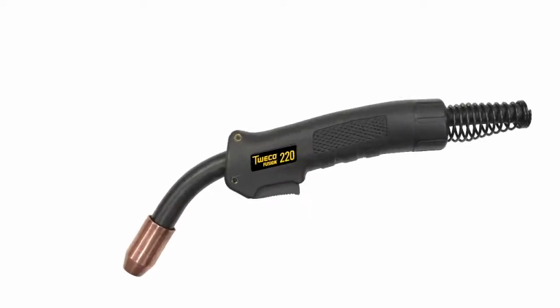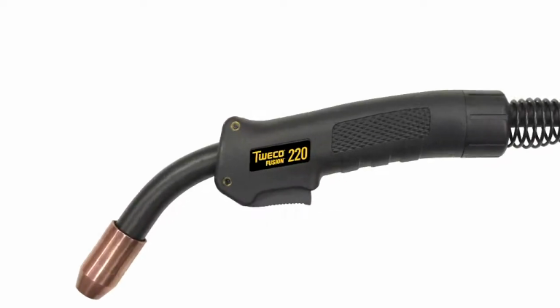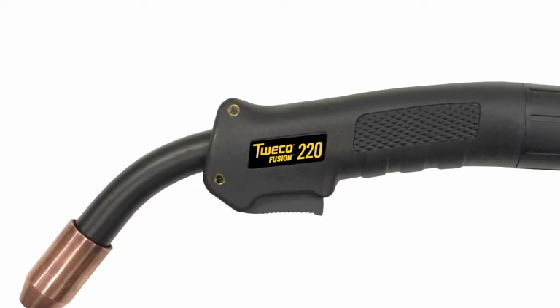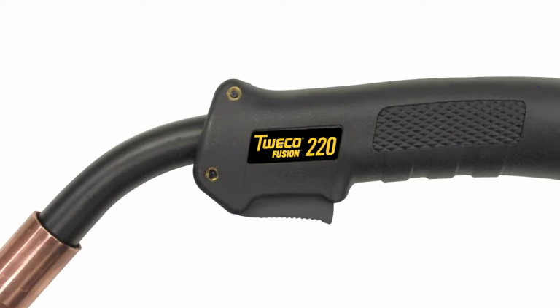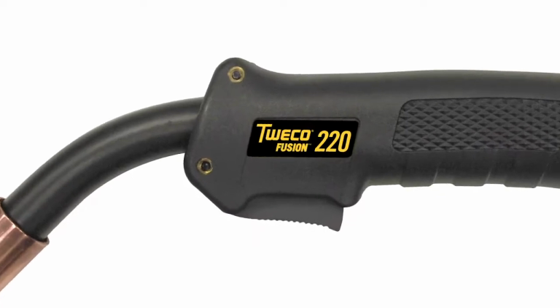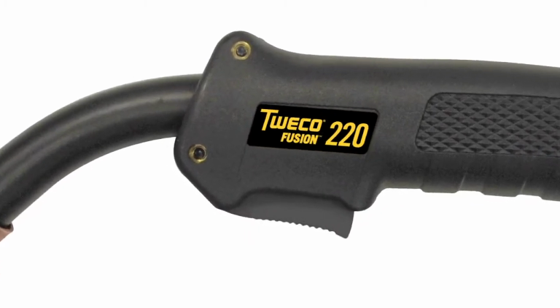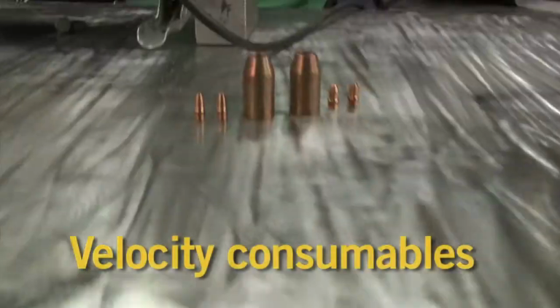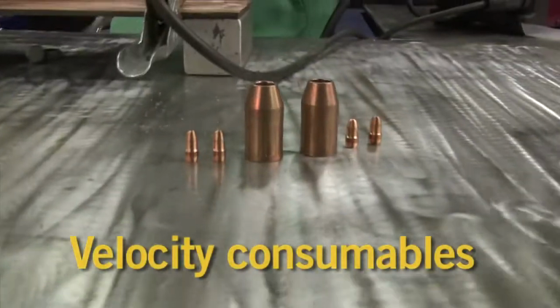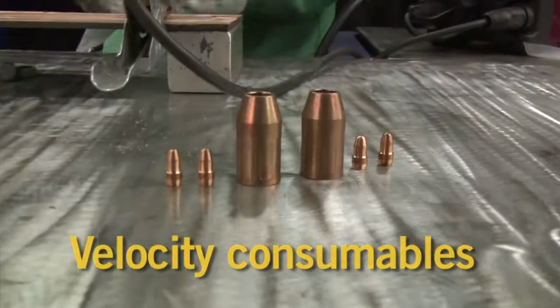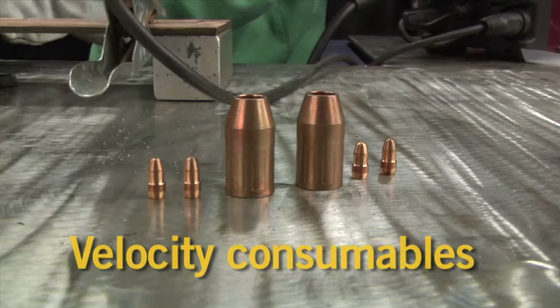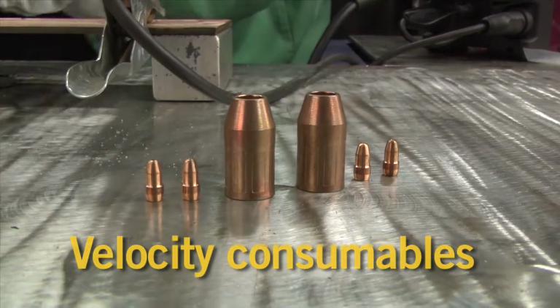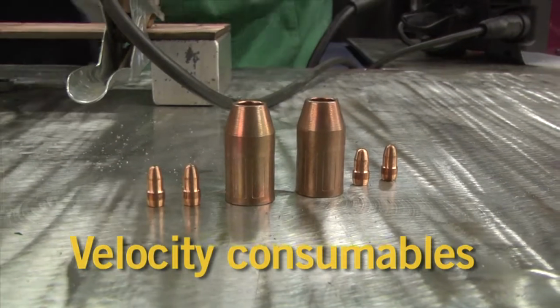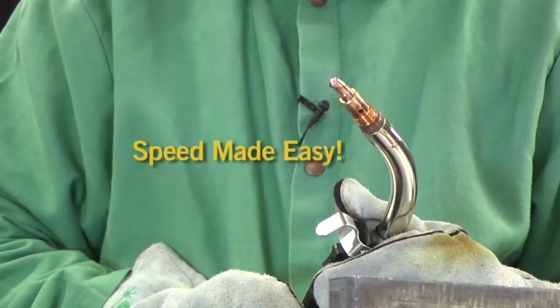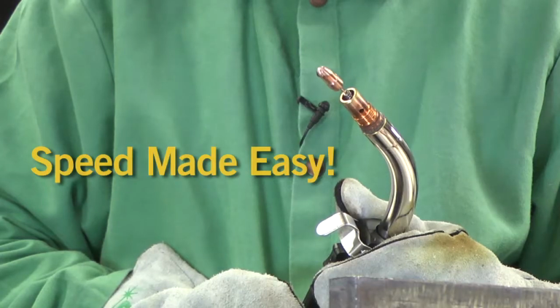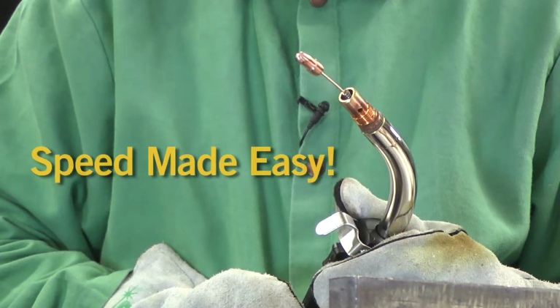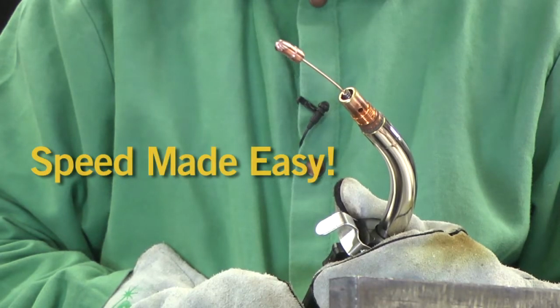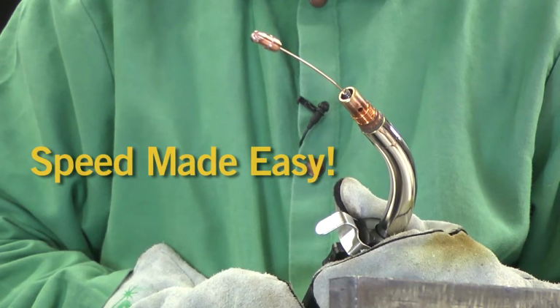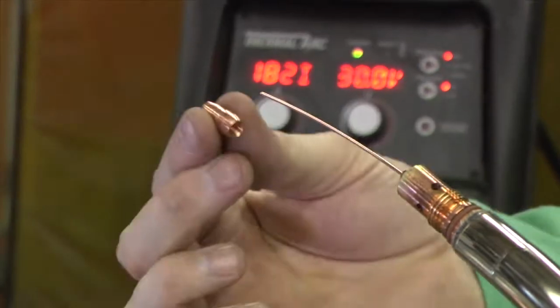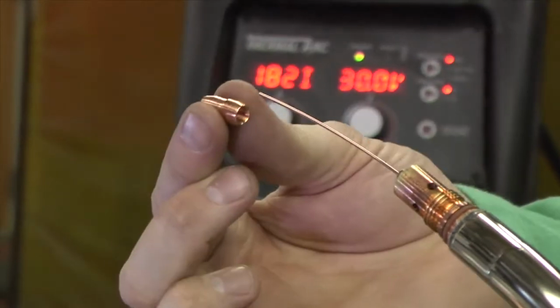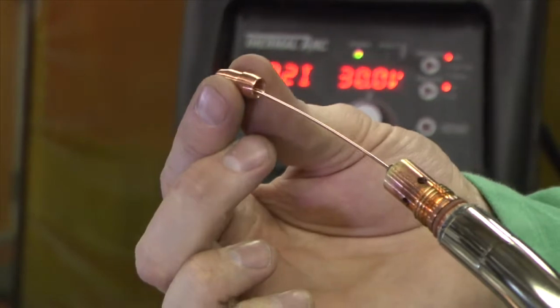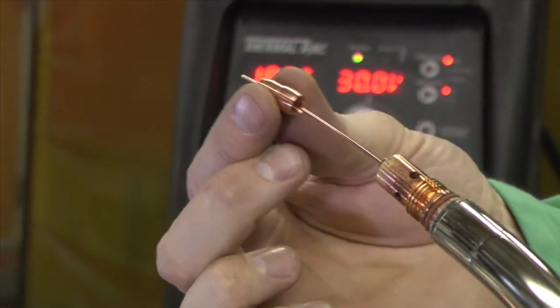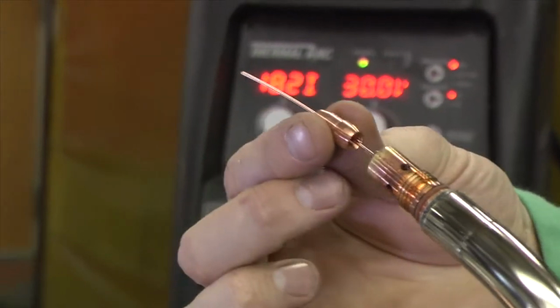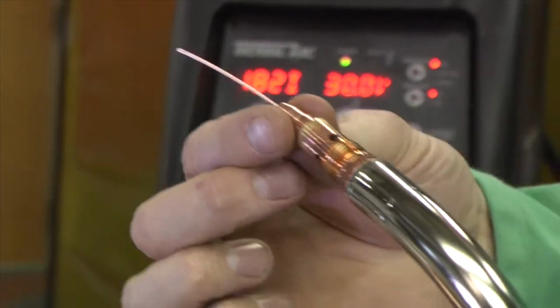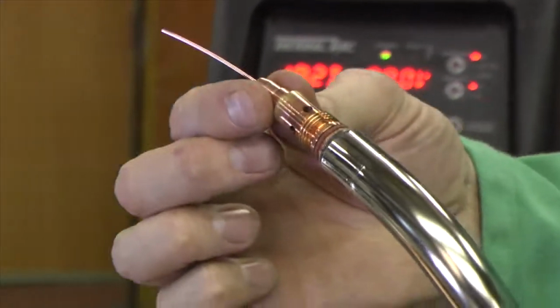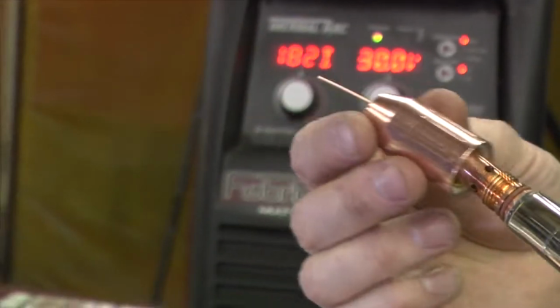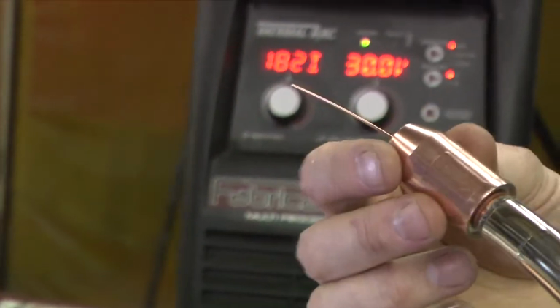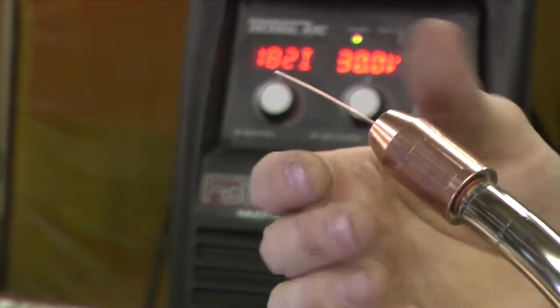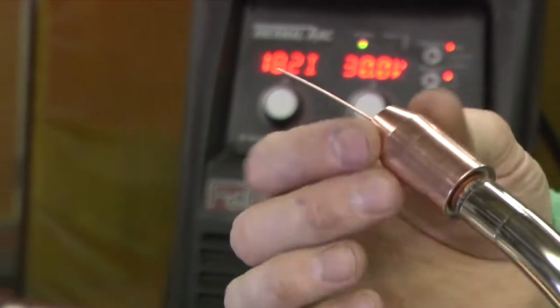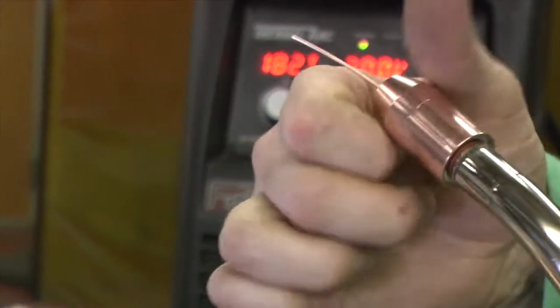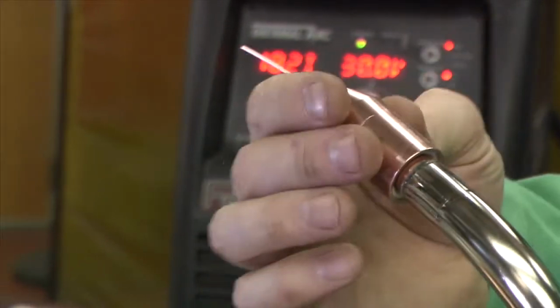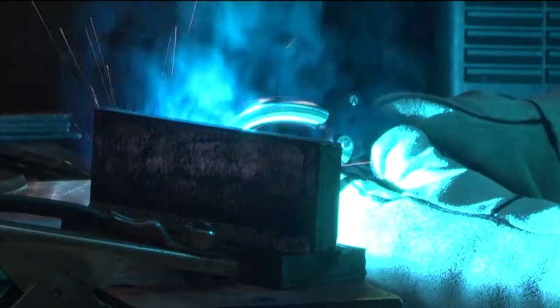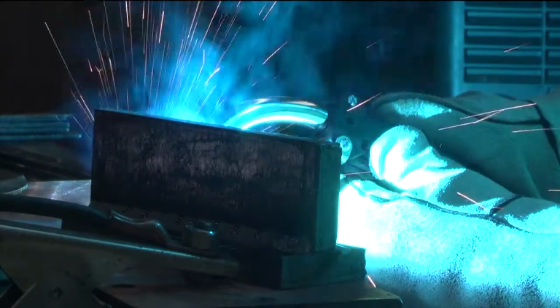Tweeko Fusion guns. Velocity Consumables and speed made easy. More great examples of Tweeko leading the advancement of MIG welding solutions.